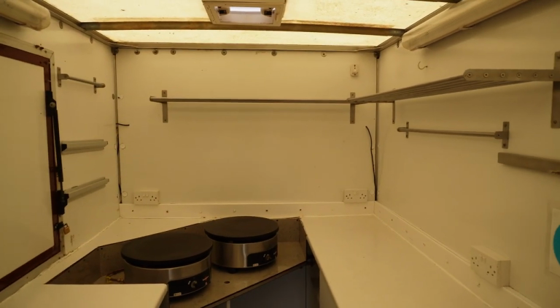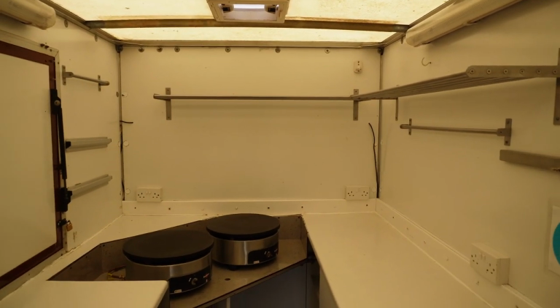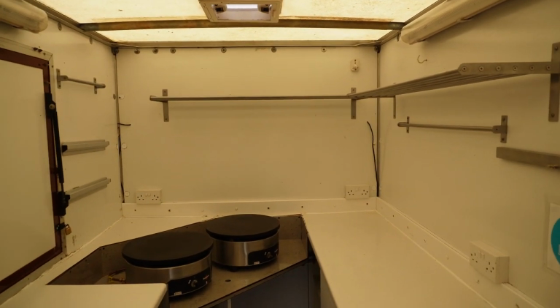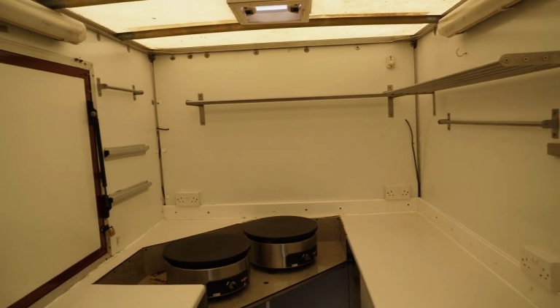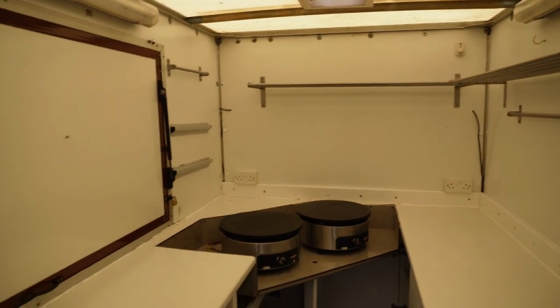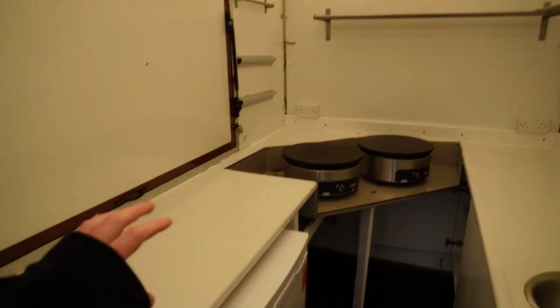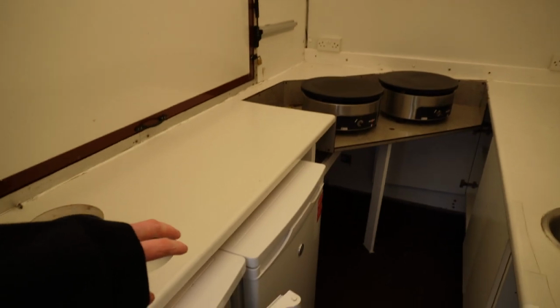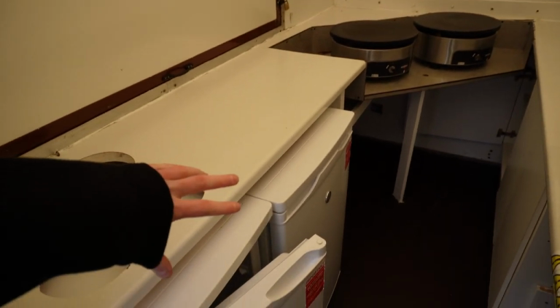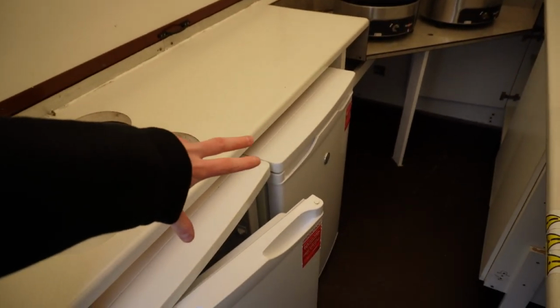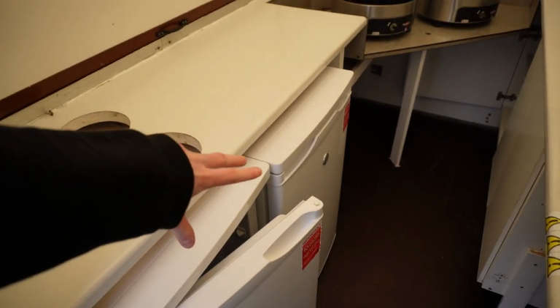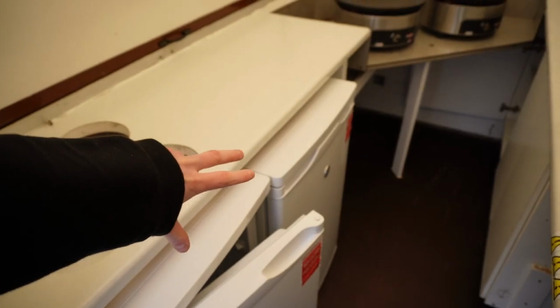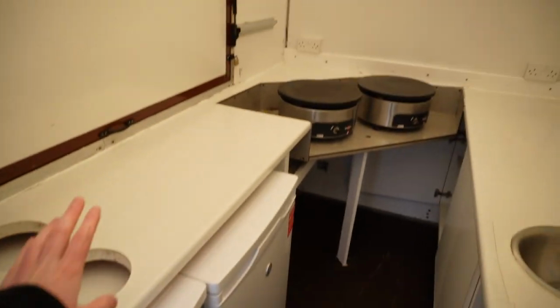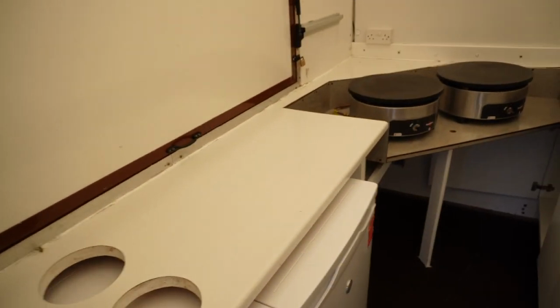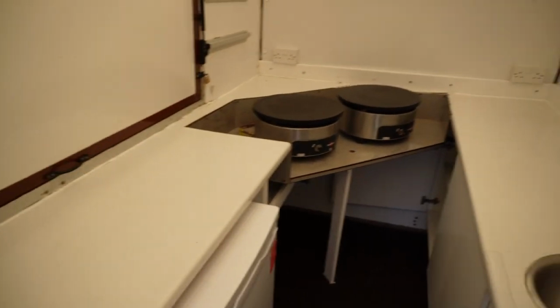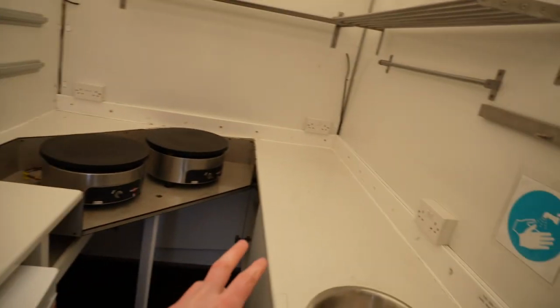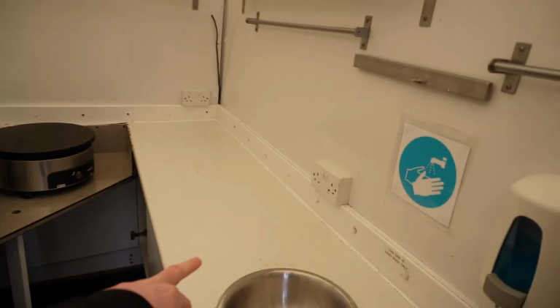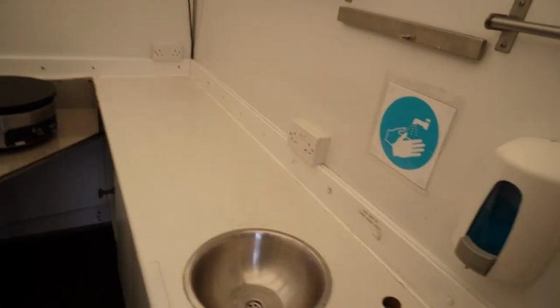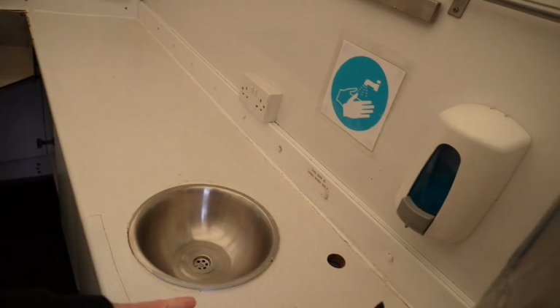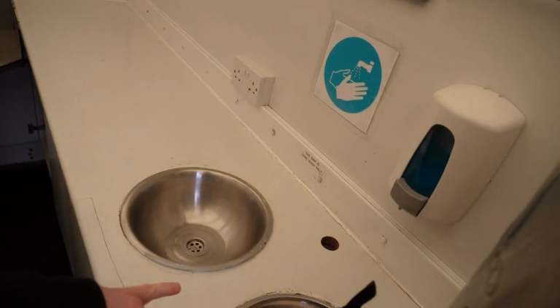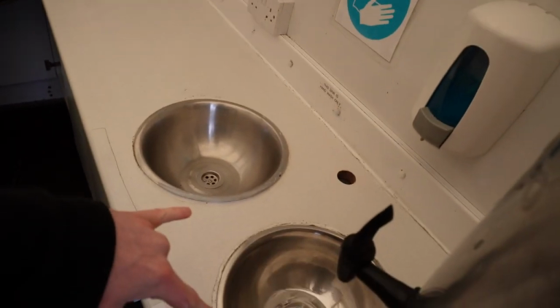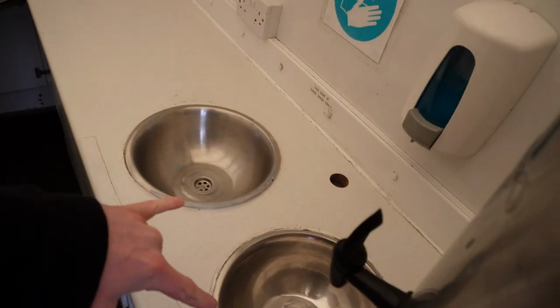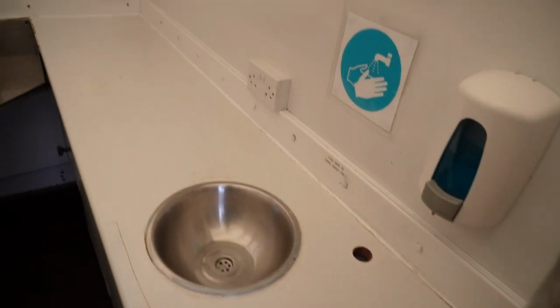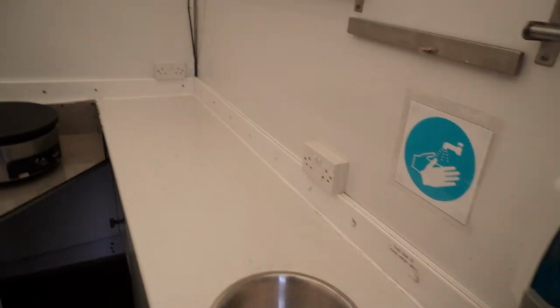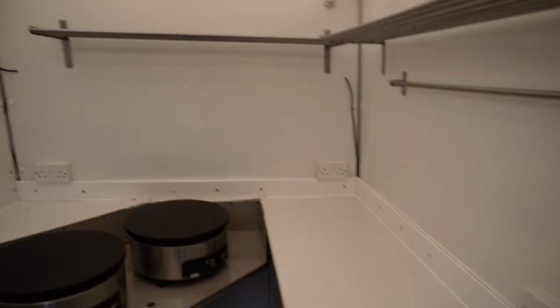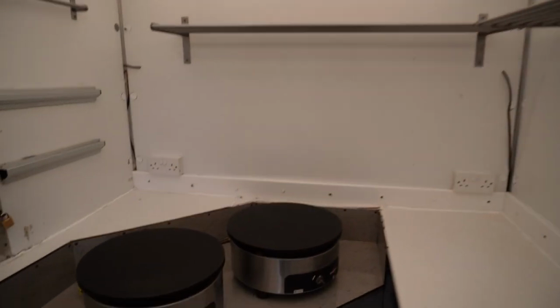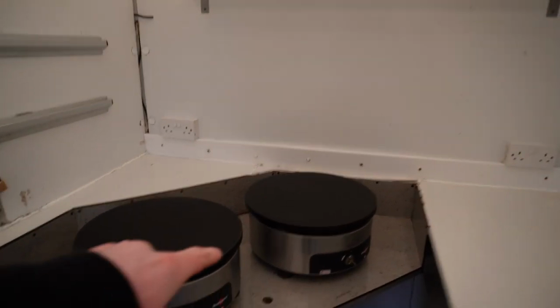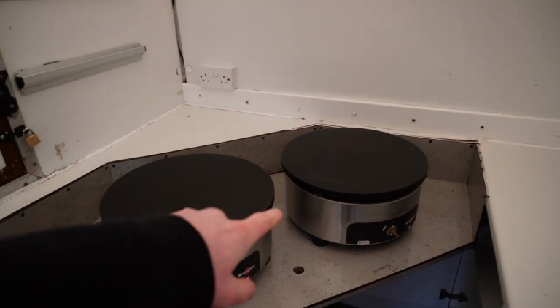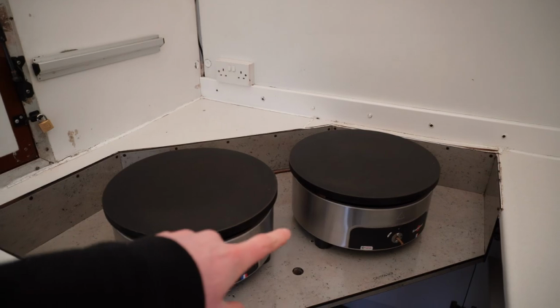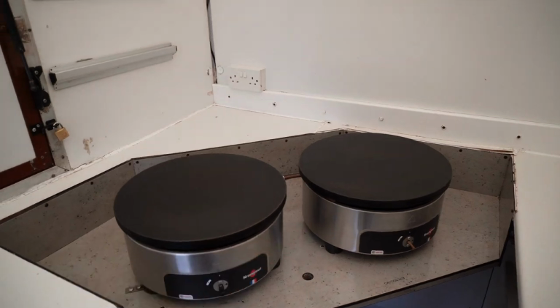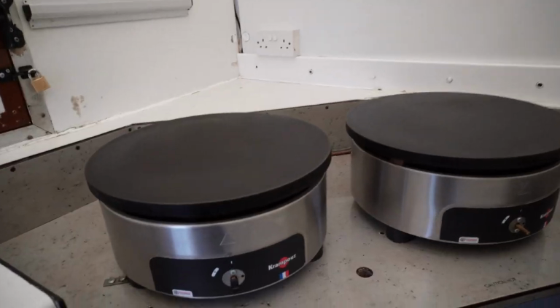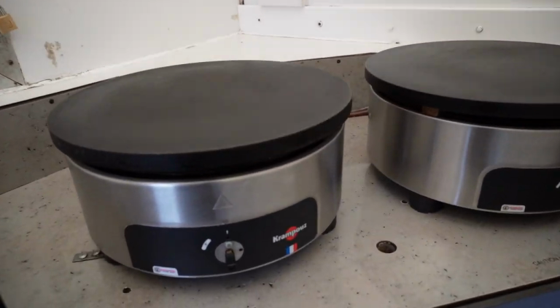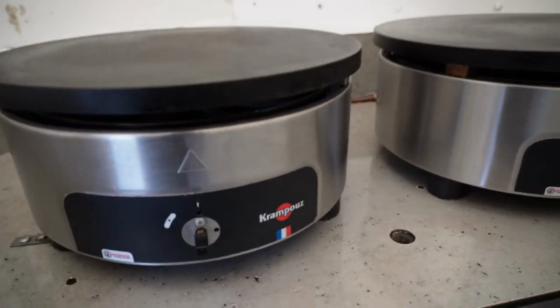So this is the trailer — it's pretty basic. I have two fridges, a bench here, a bench here with our sinks, and here I've got my crepe griddles.